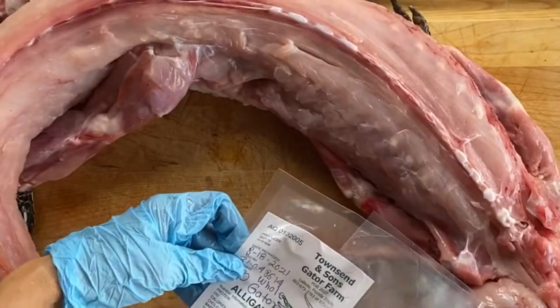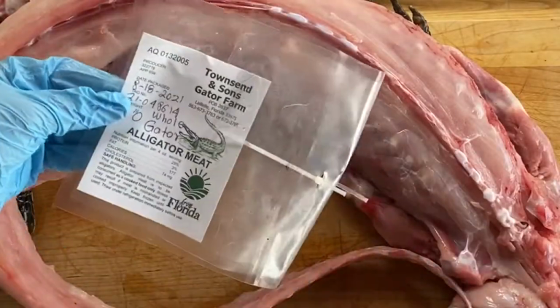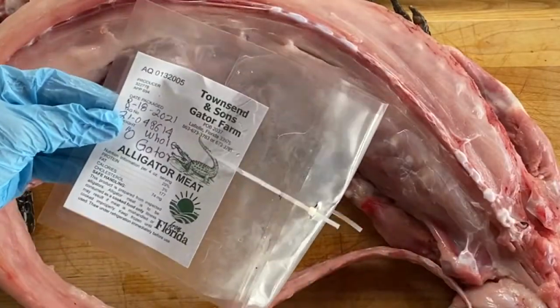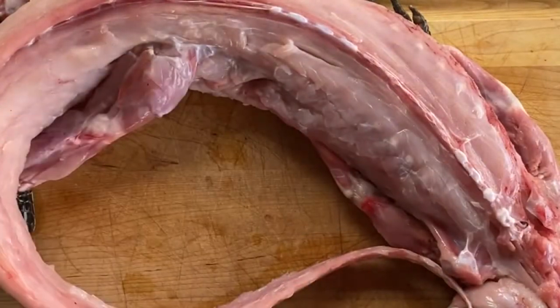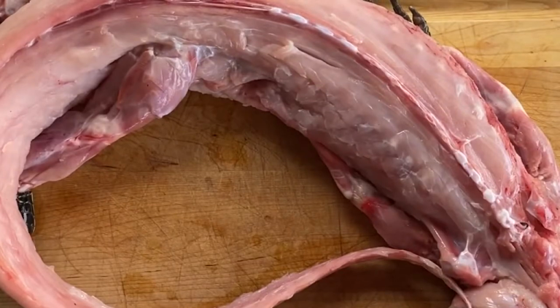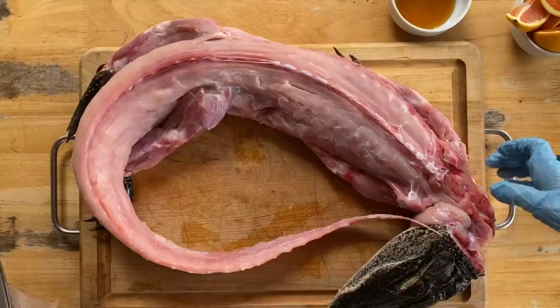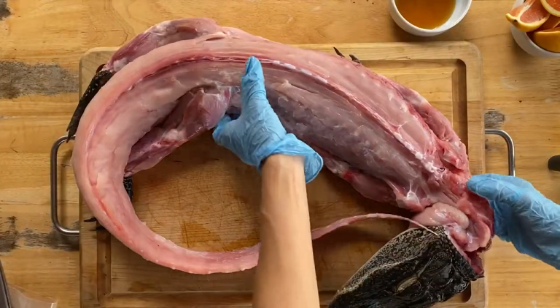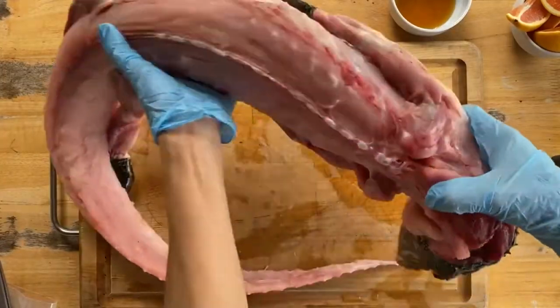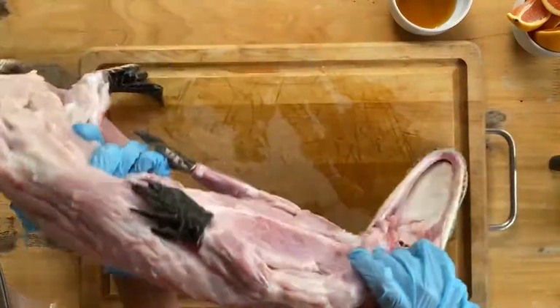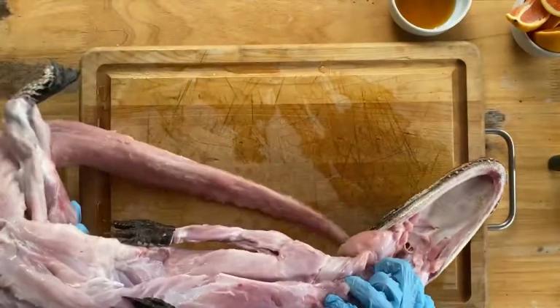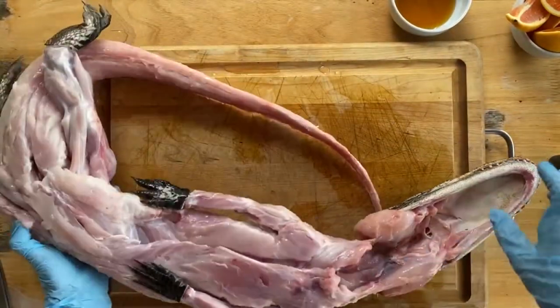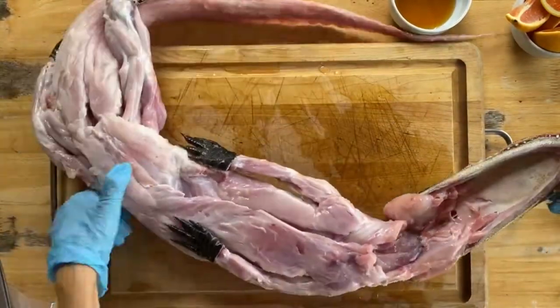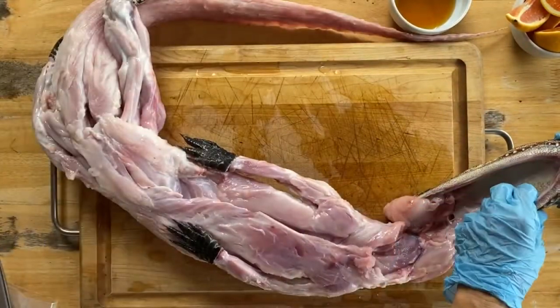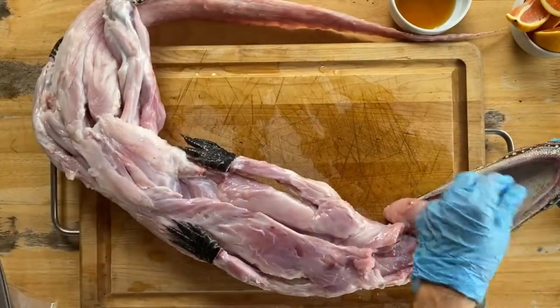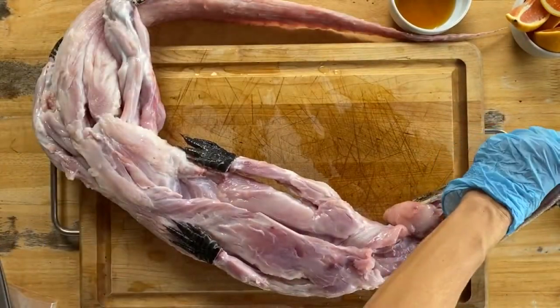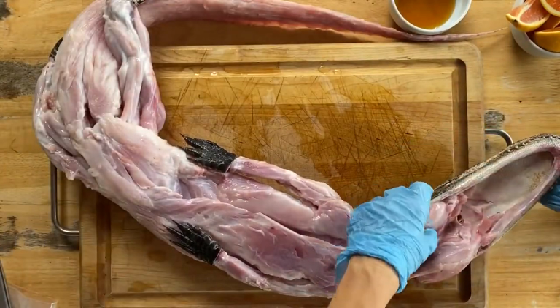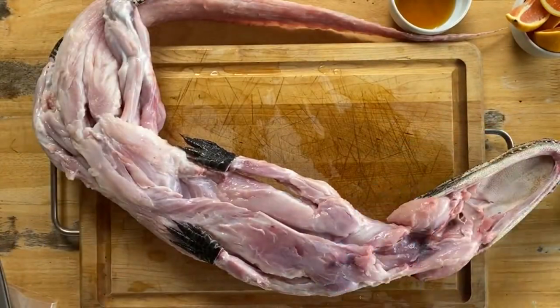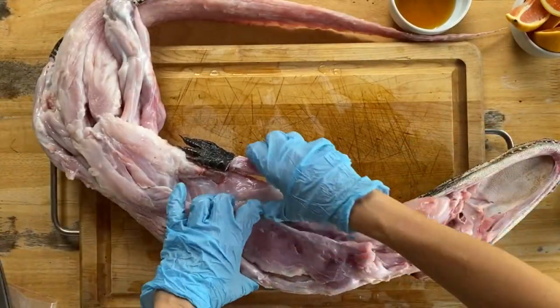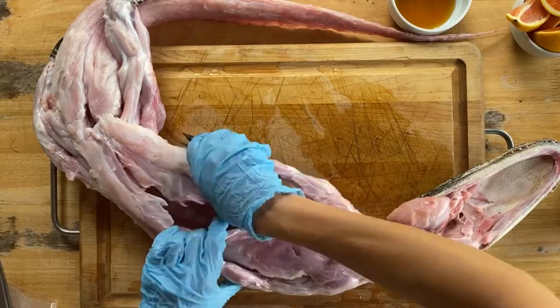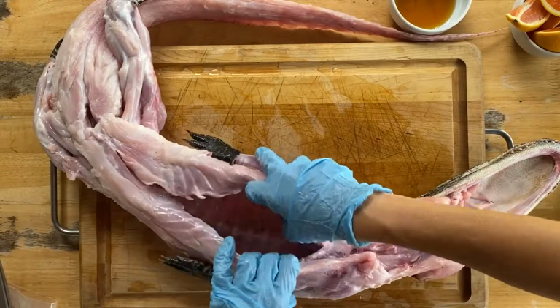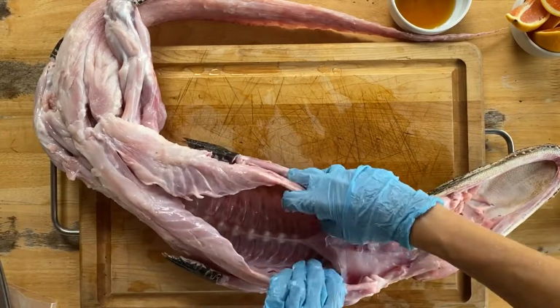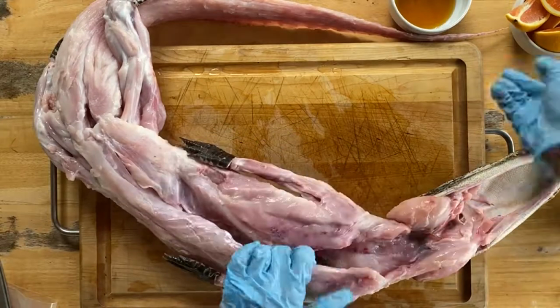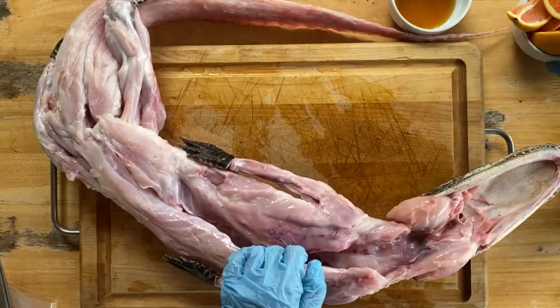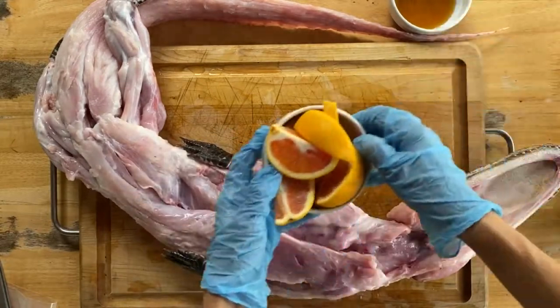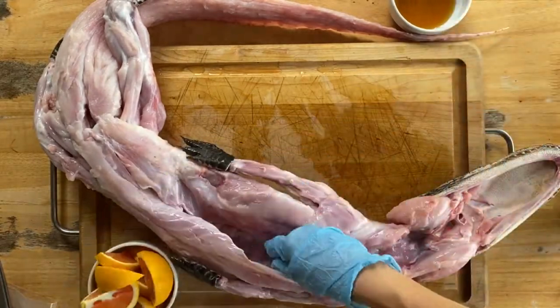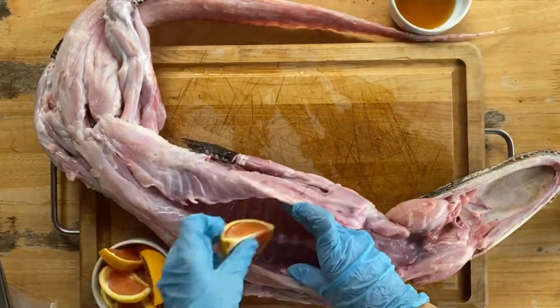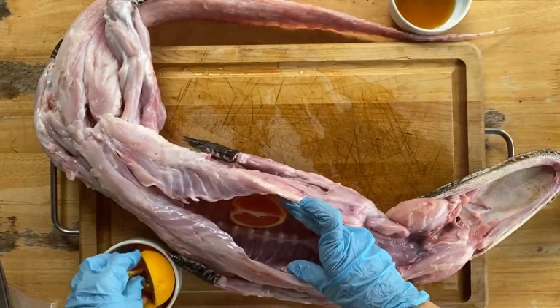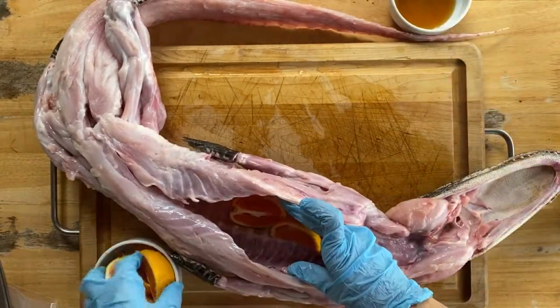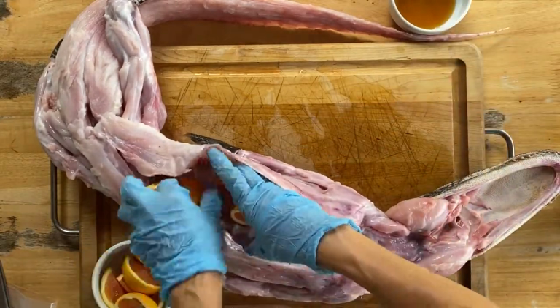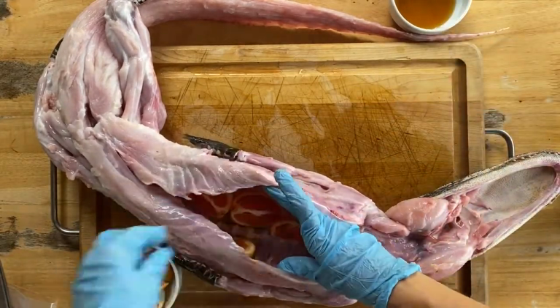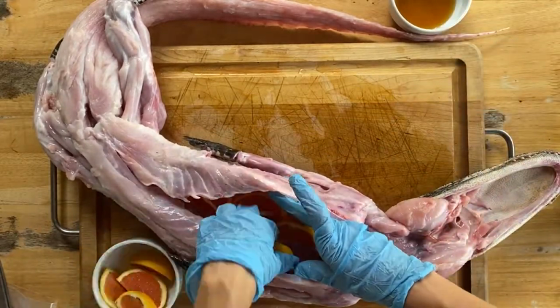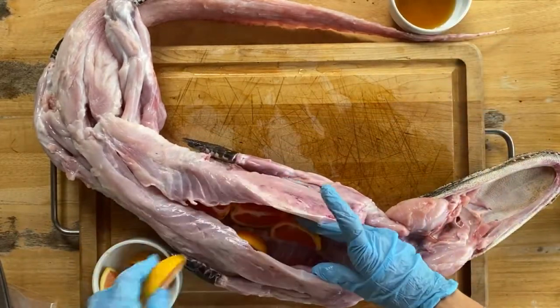Now let's stuff the cavity. Stuff the cavity with two sliced-up oranges, then add a quarter cup of honey before closing up the cavity with toothpicks or baker's twine.